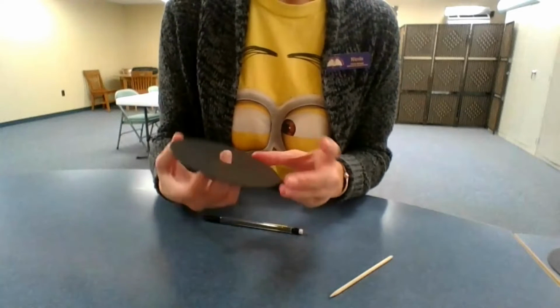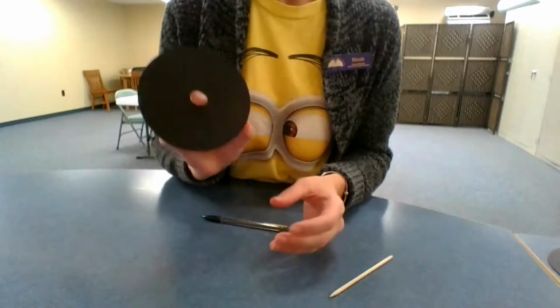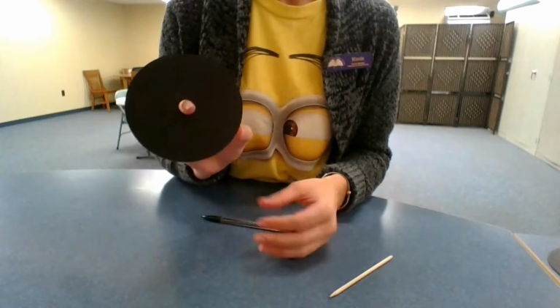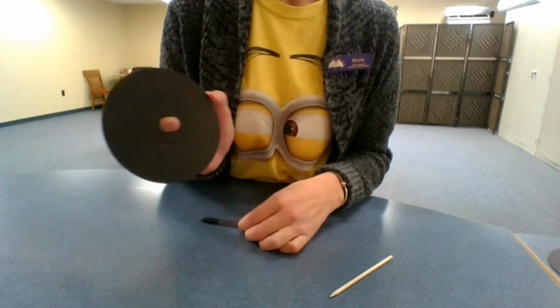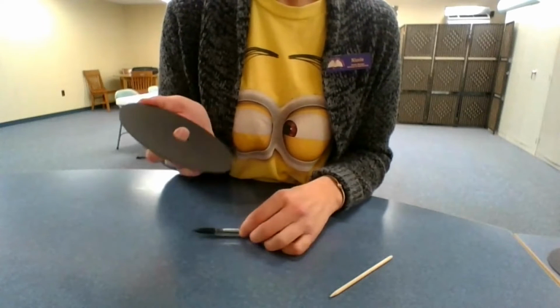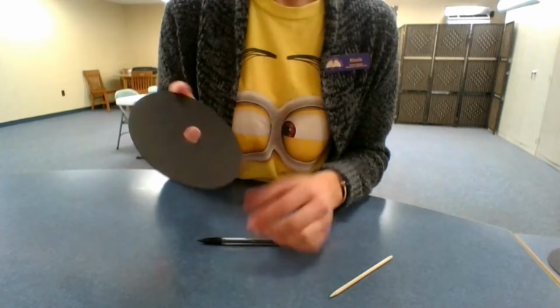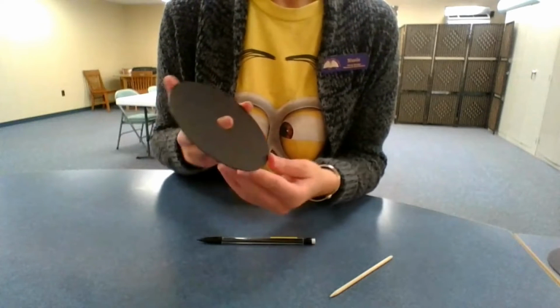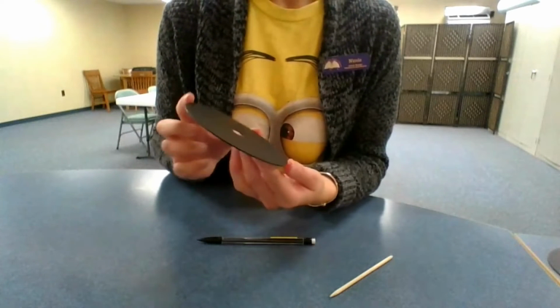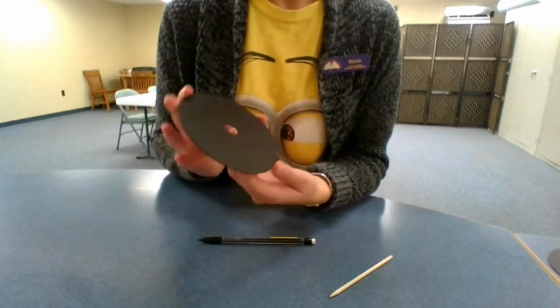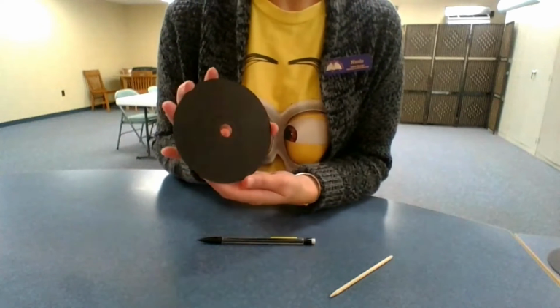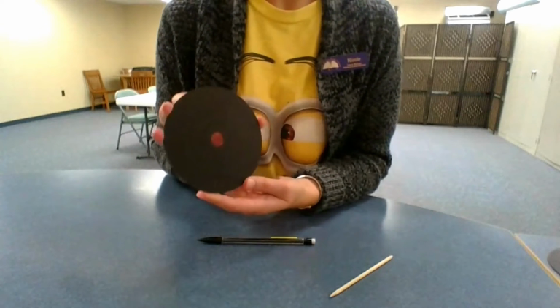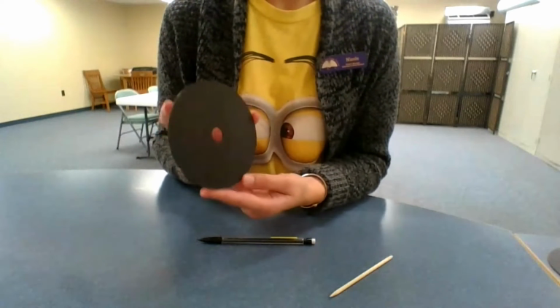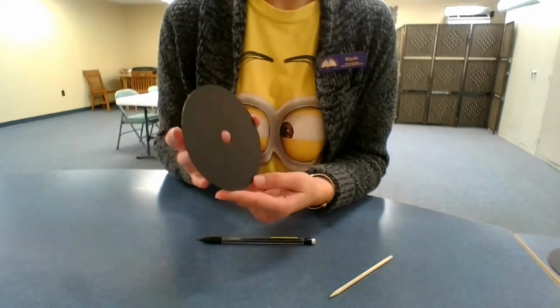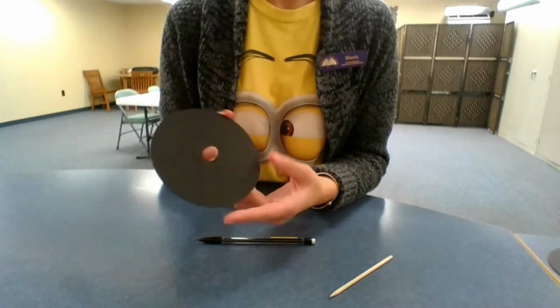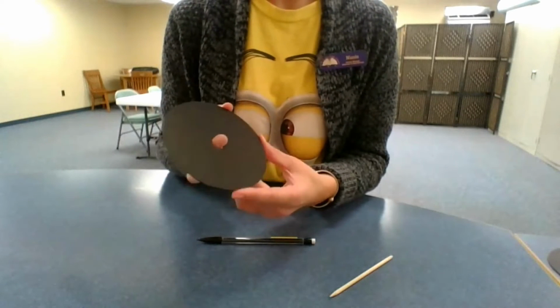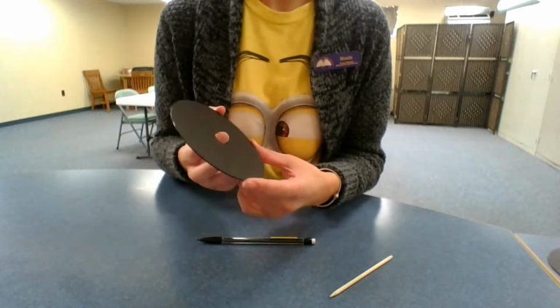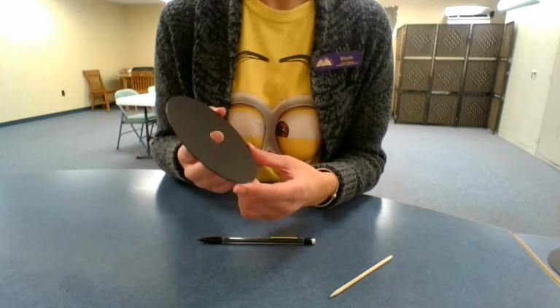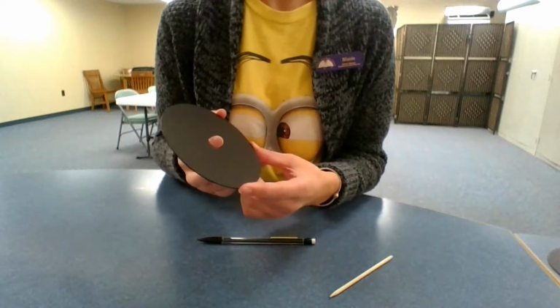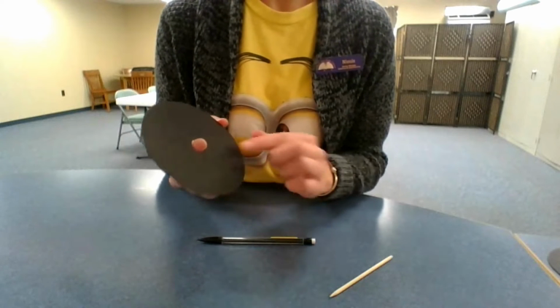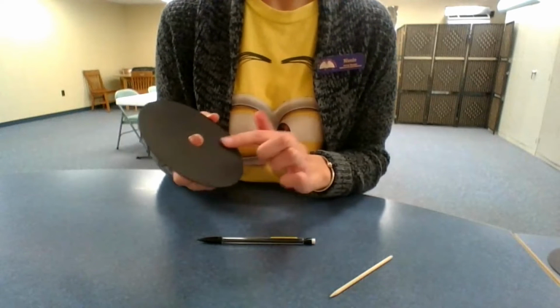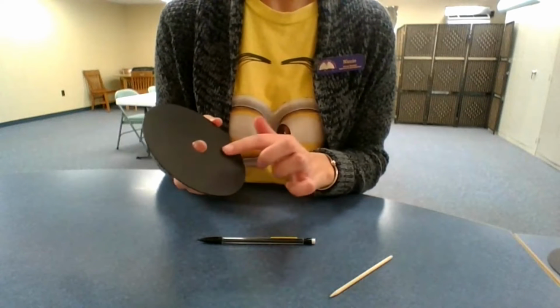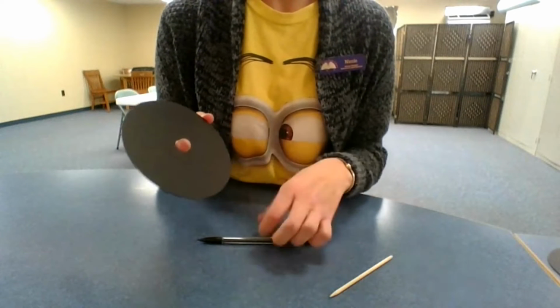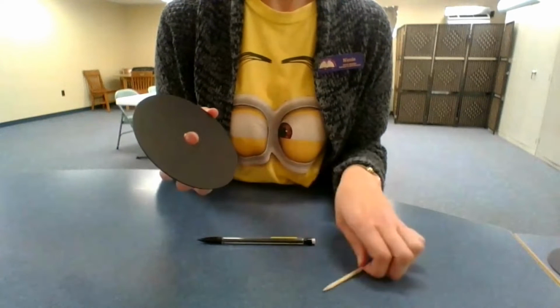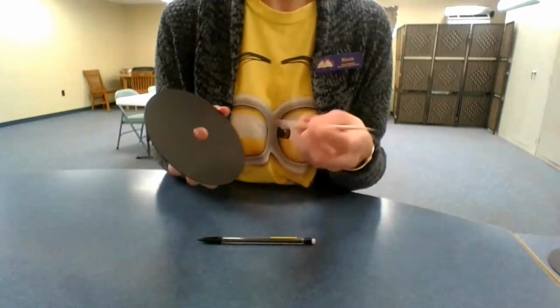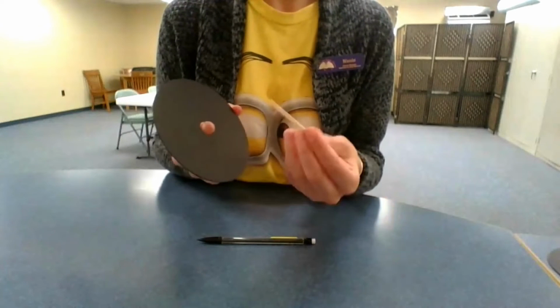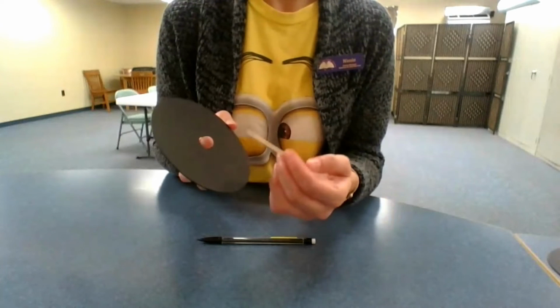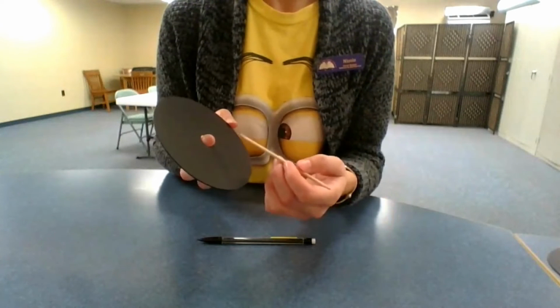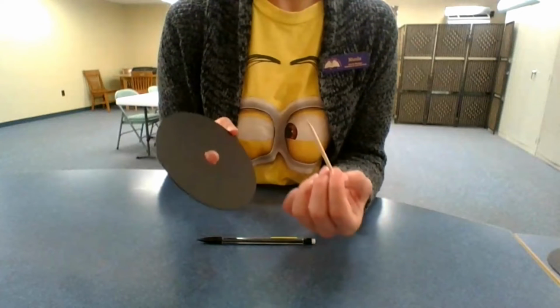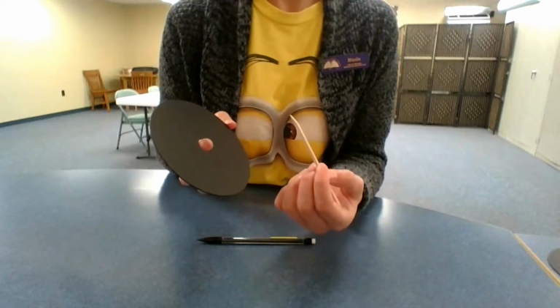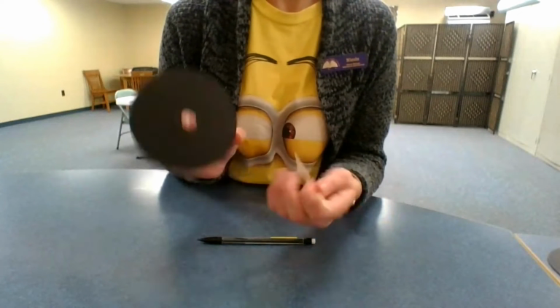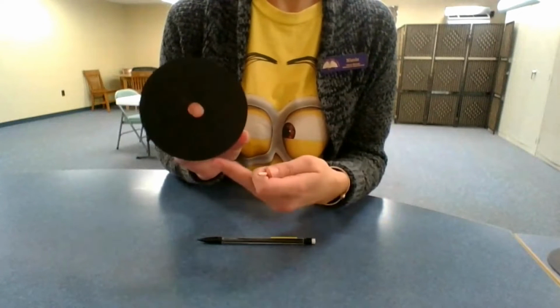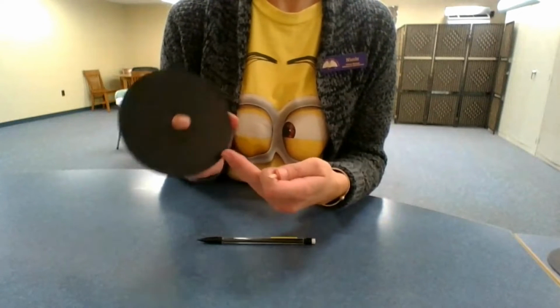Now that you let it dry, you only need to do one coat. You don't want to do too many coats because then it's hard to scrape off the design if it gets too thick, so do one coat.